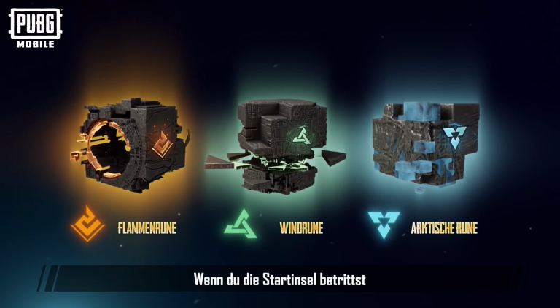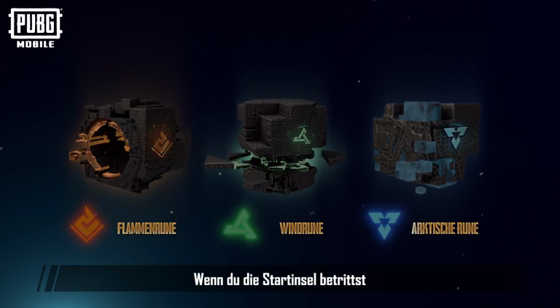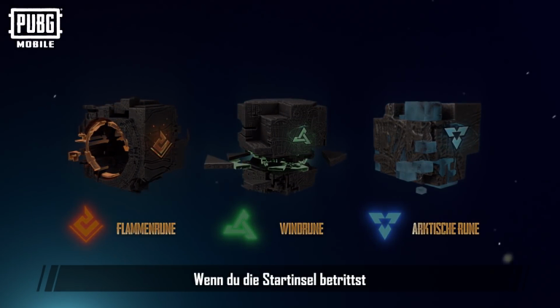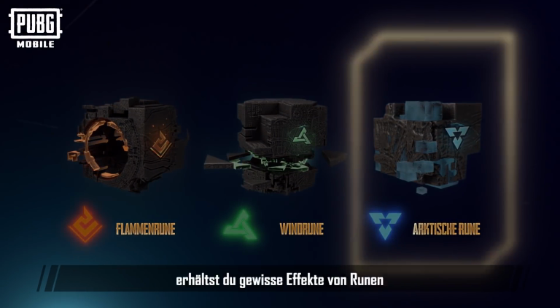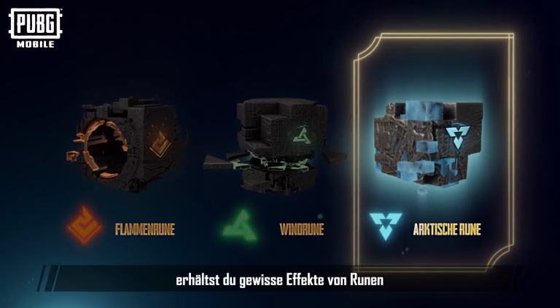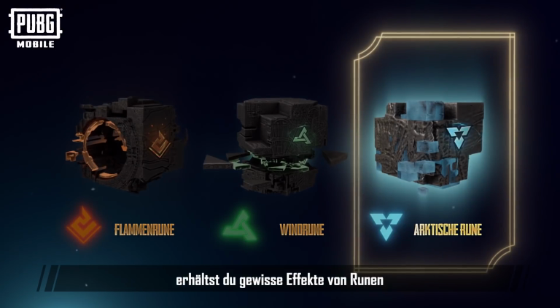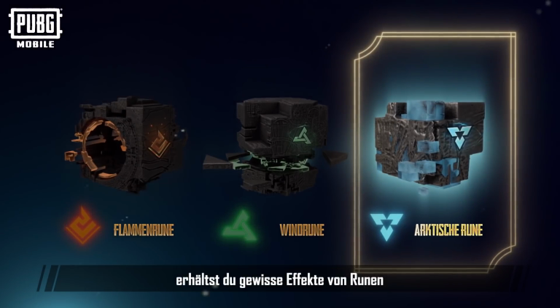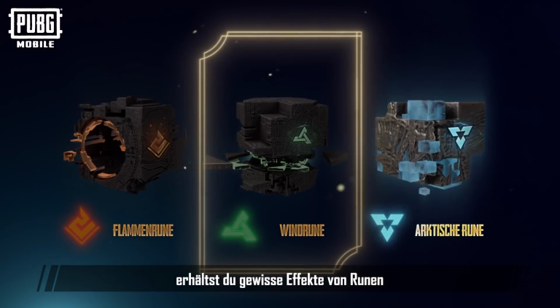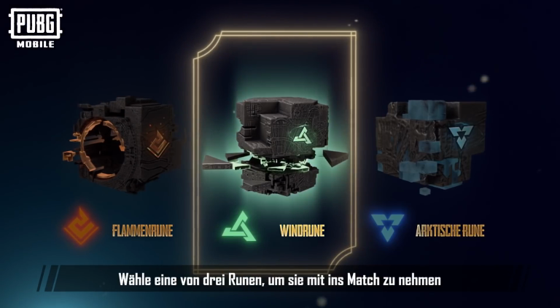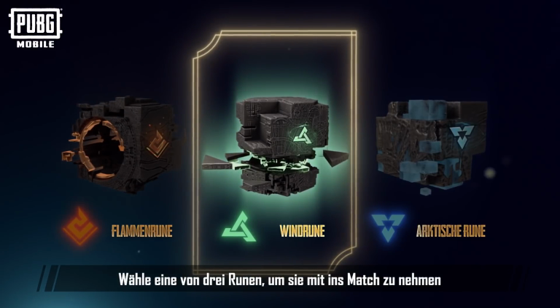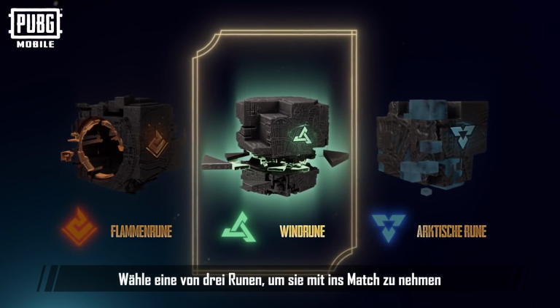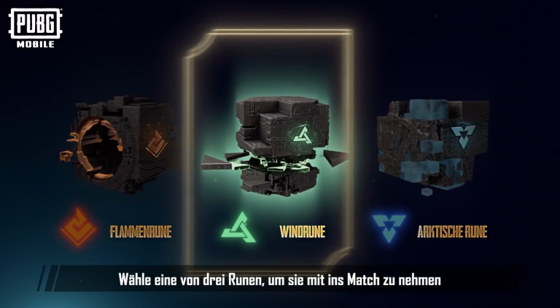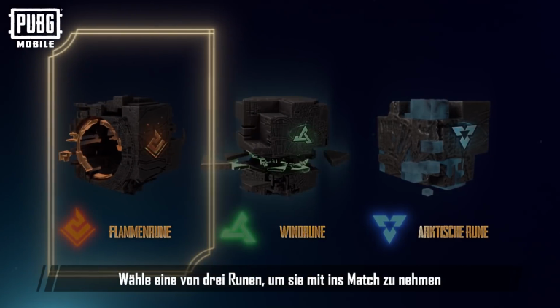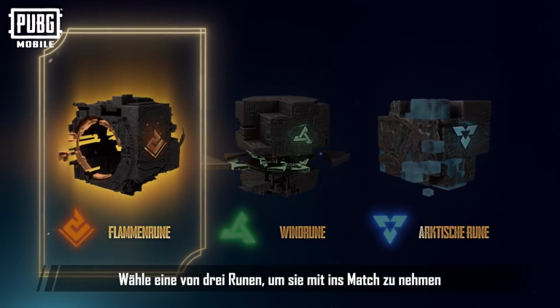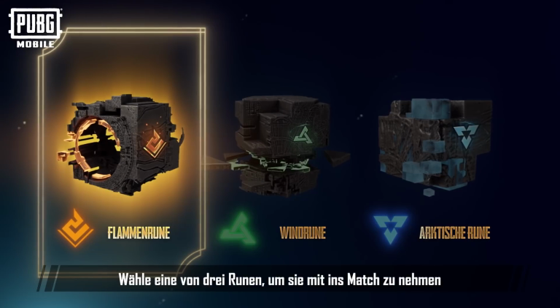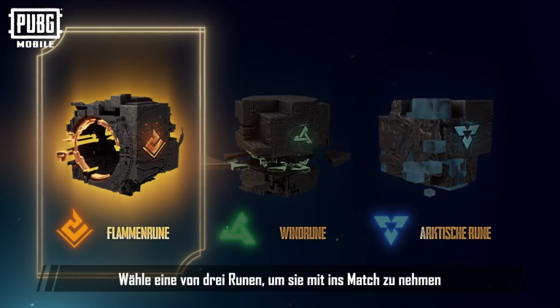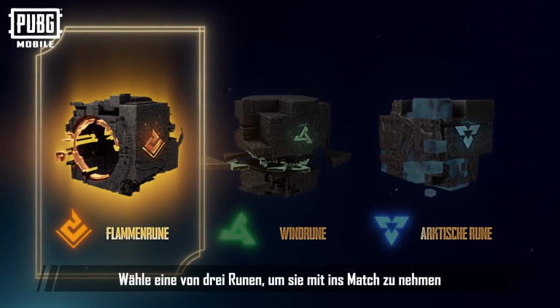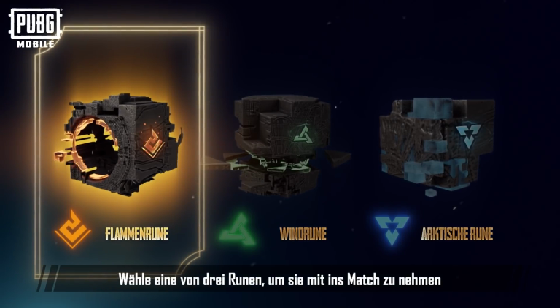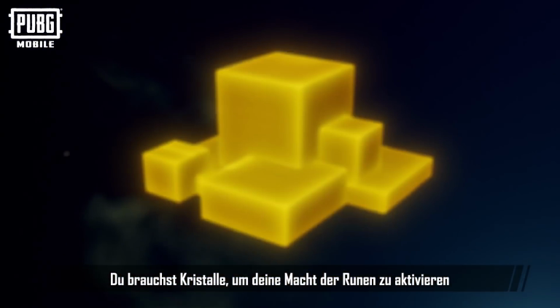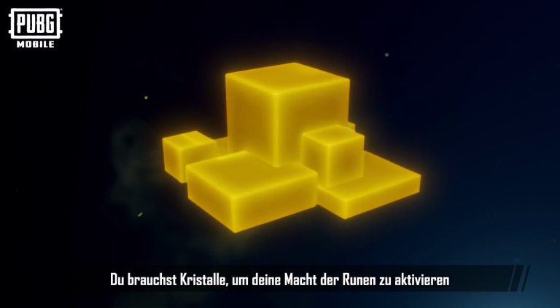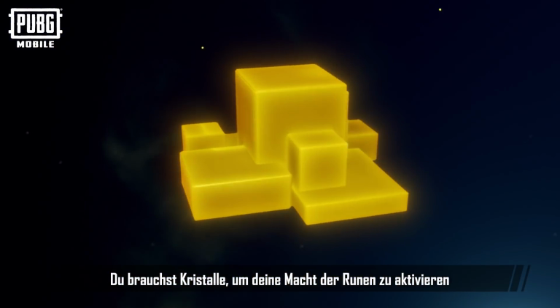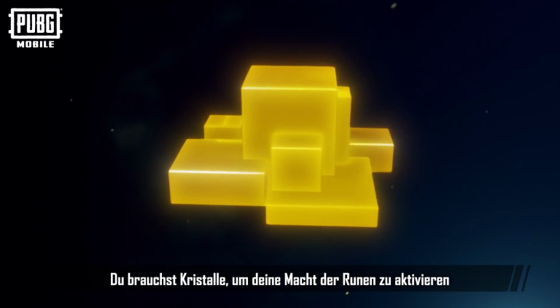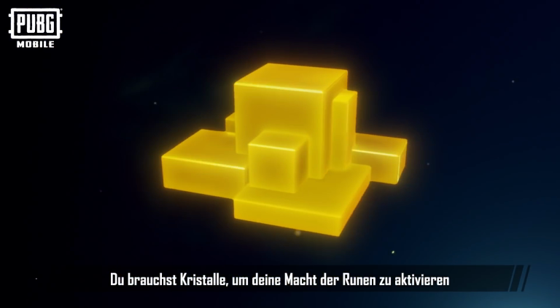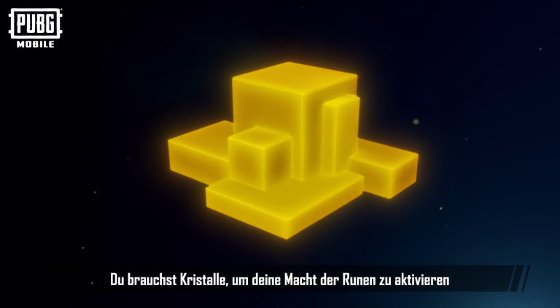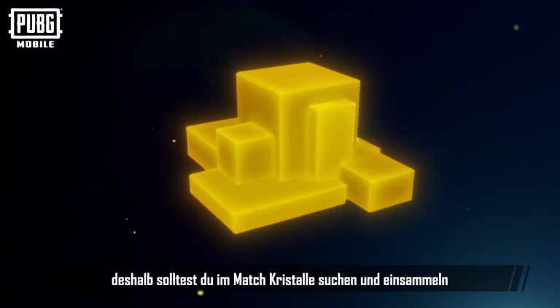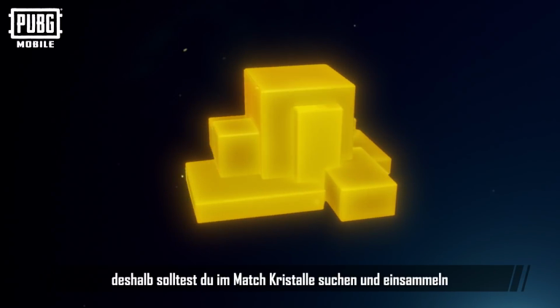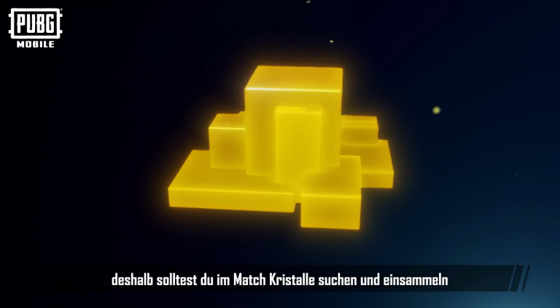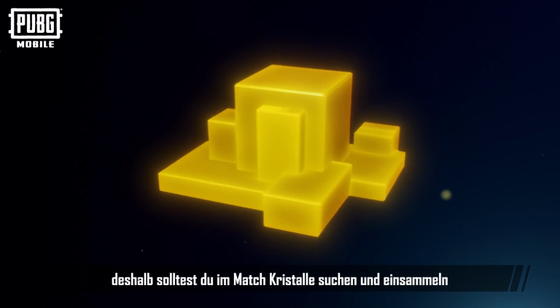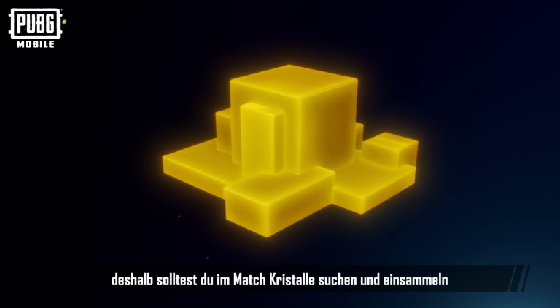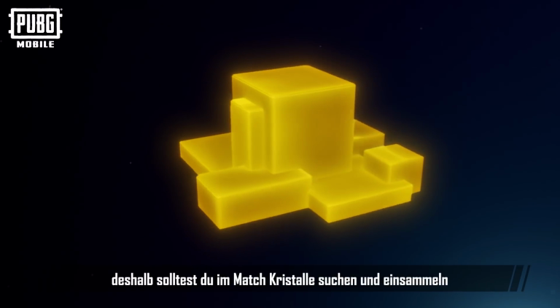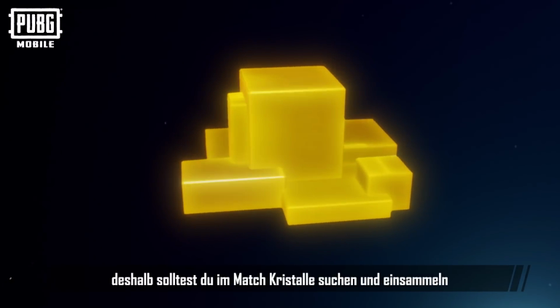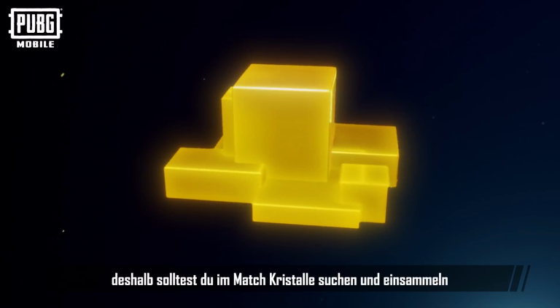When you enter Spawn Island, you'll receive some effects from the runes. Choose your preferred rune out of the three choices to bring into the match. You'll need crystals to activate your runic powers, so you must search for and collect crystals during the match.